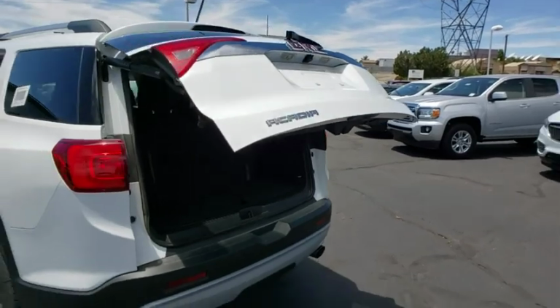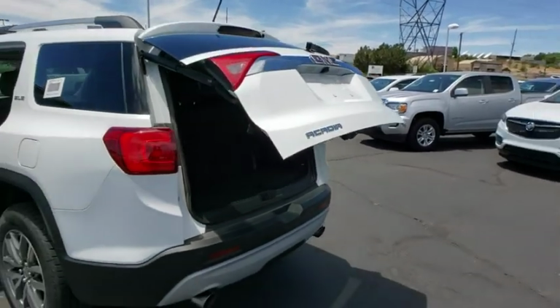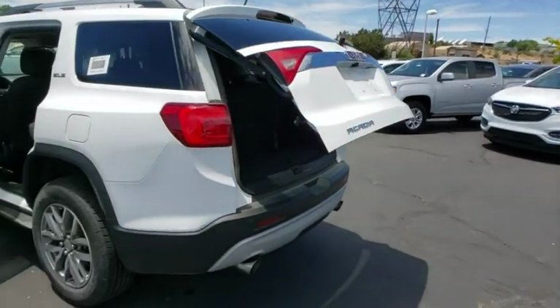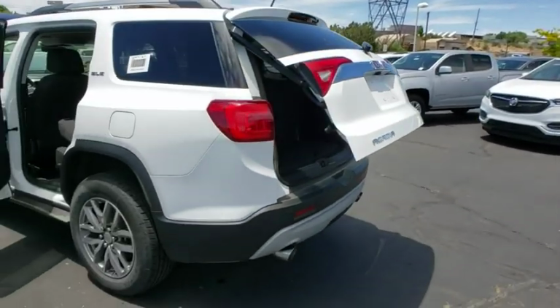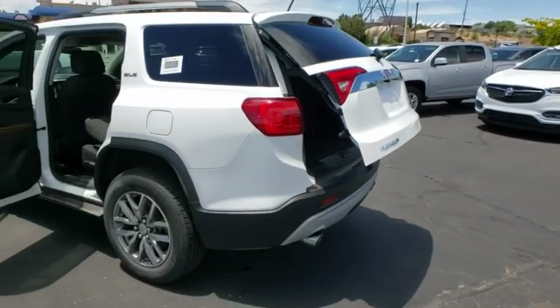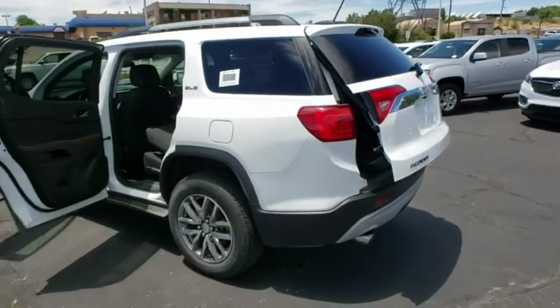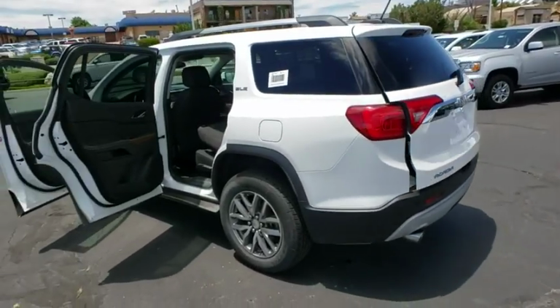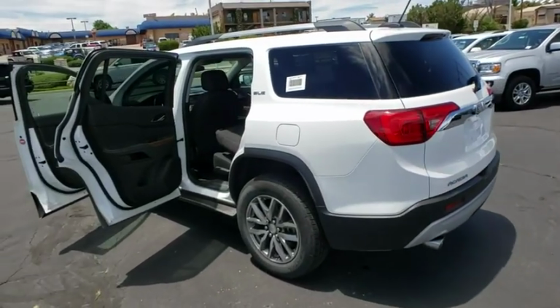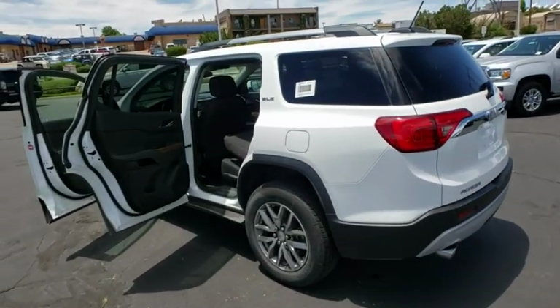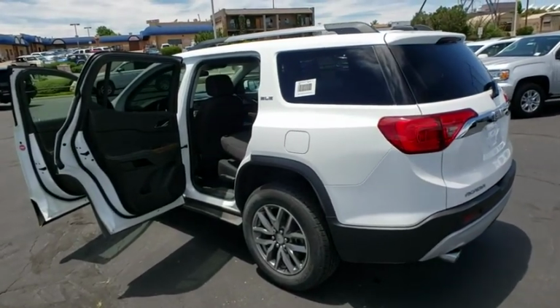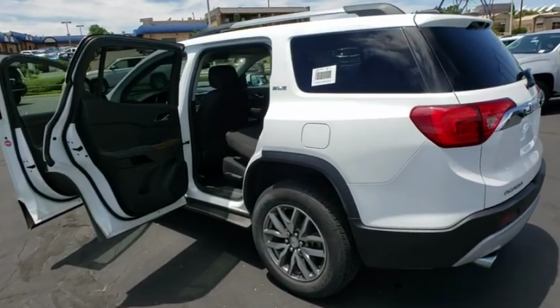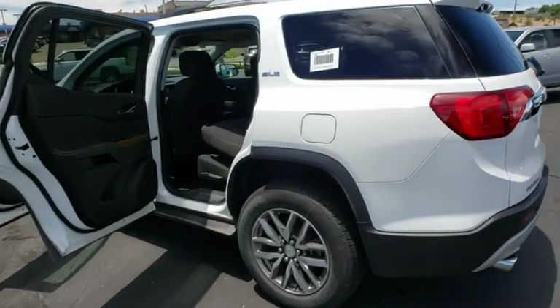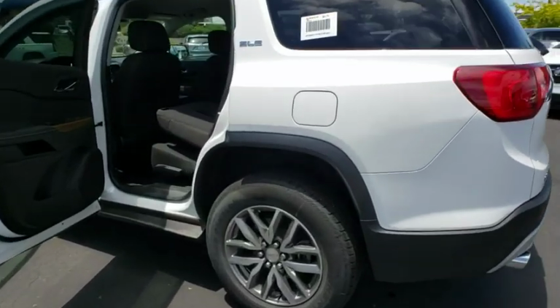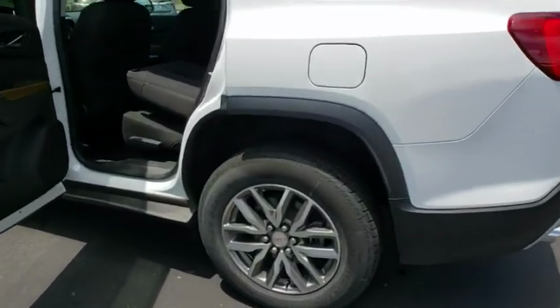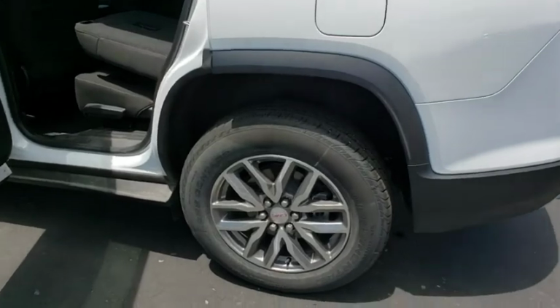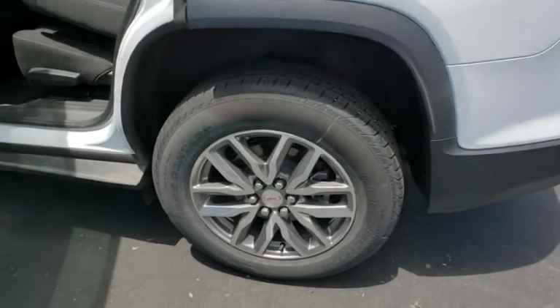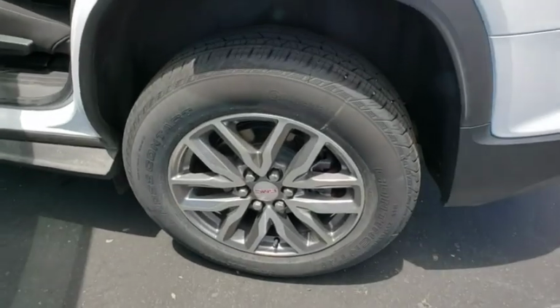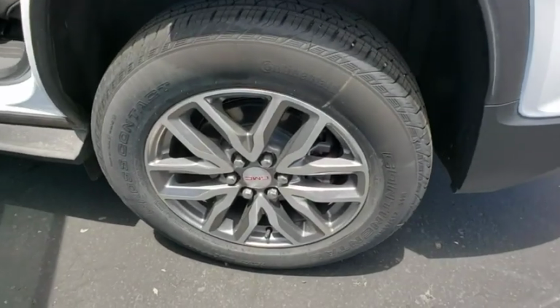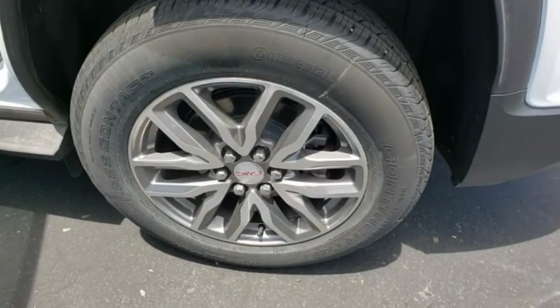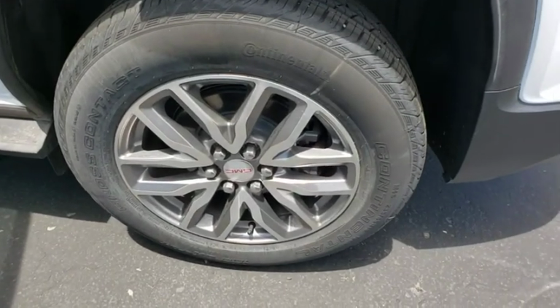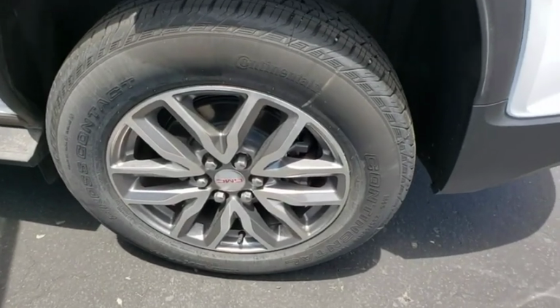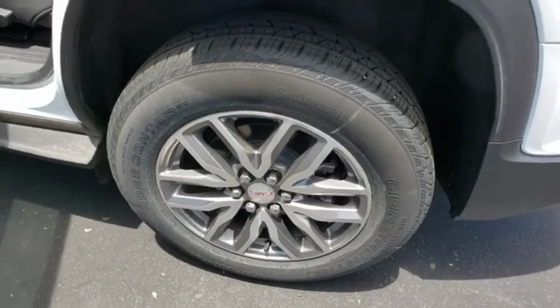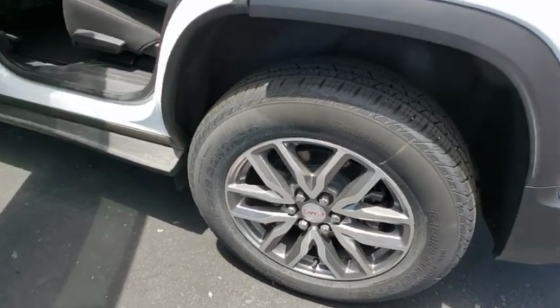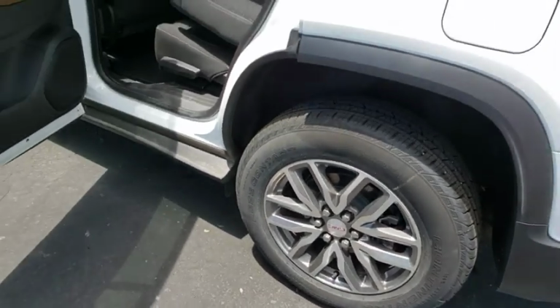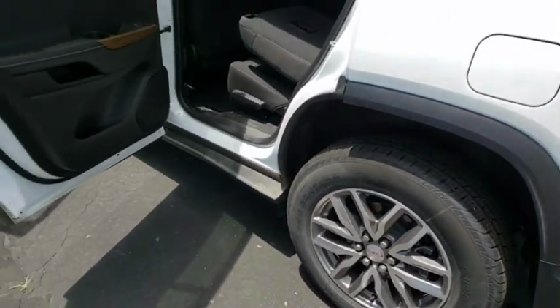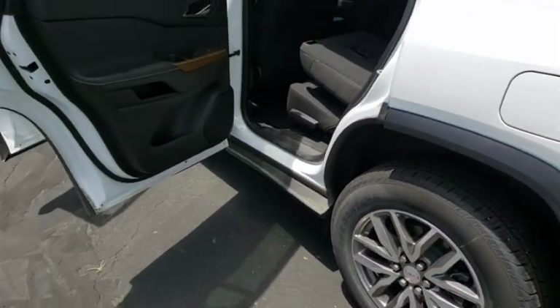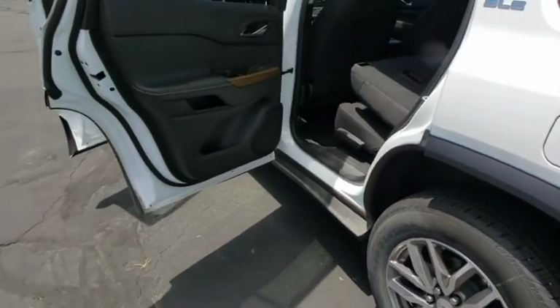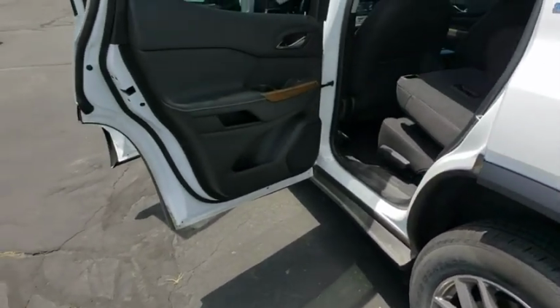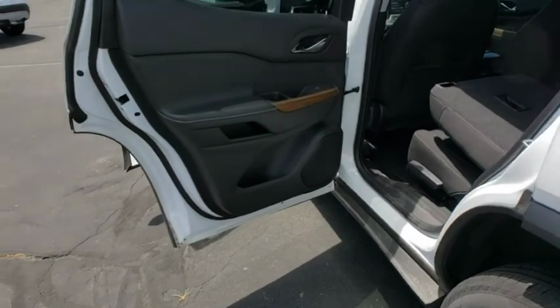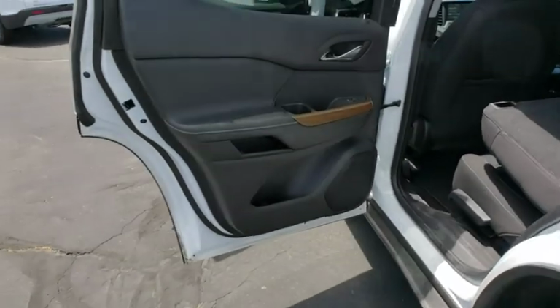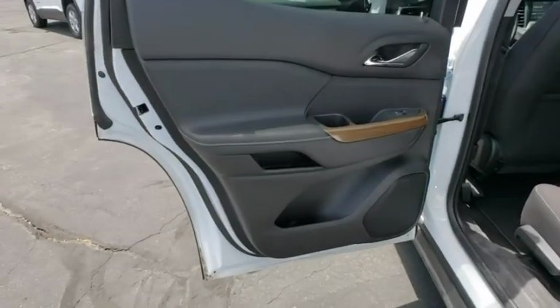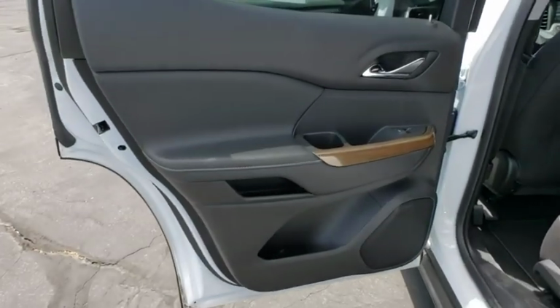Power liftgate, traction control, dual airbags, power steering, four-wheel disc brakes, heated front seats, fog lights, power windows, rear window defroster, electronic stability control.